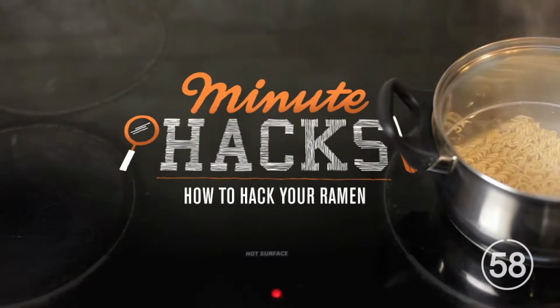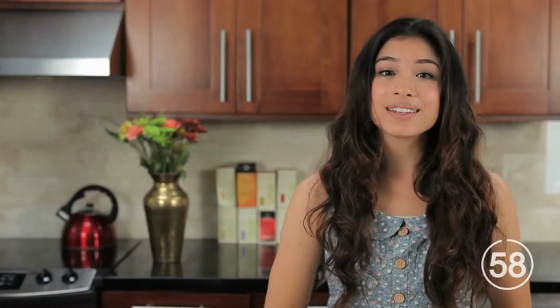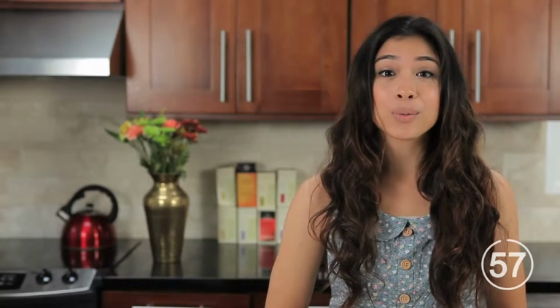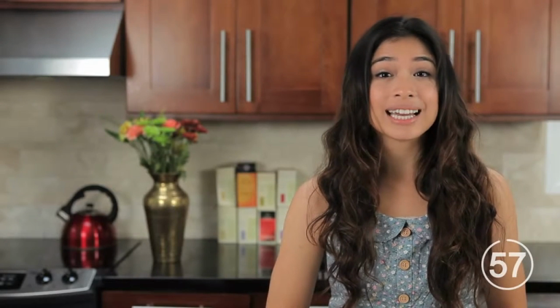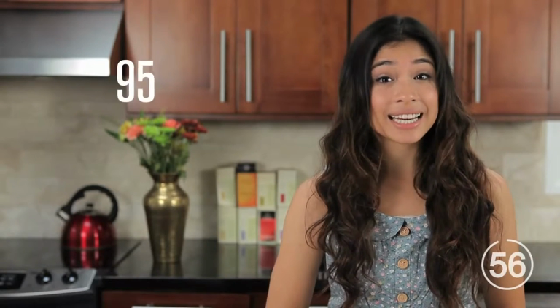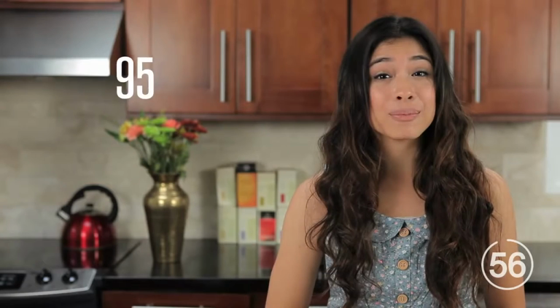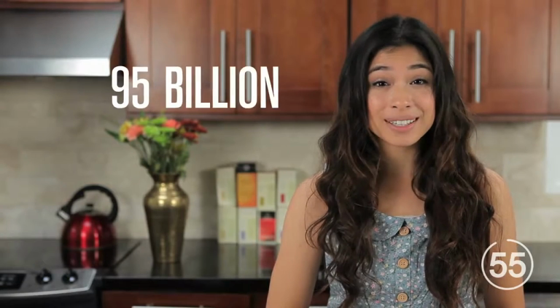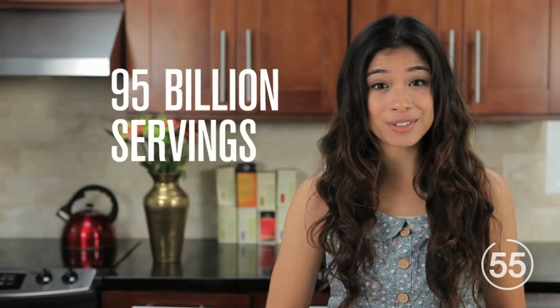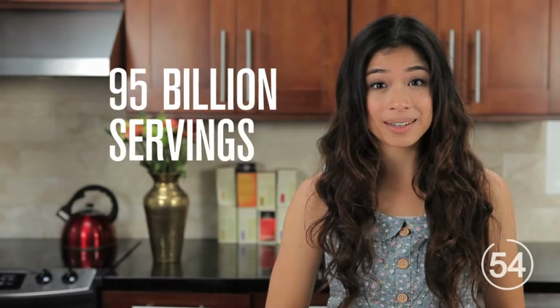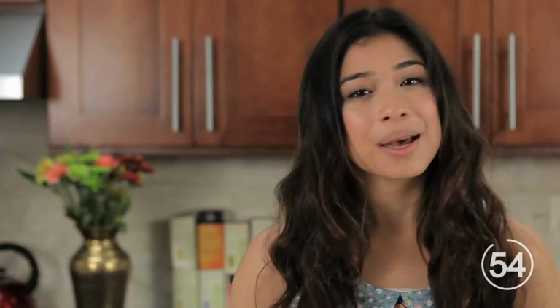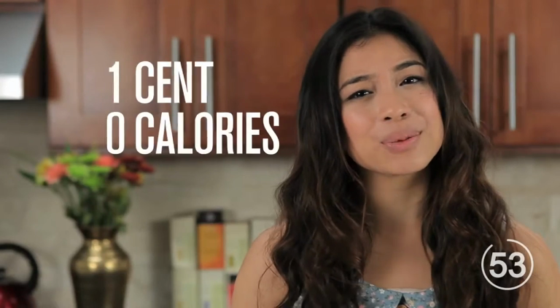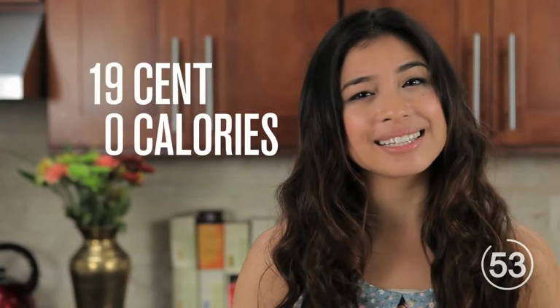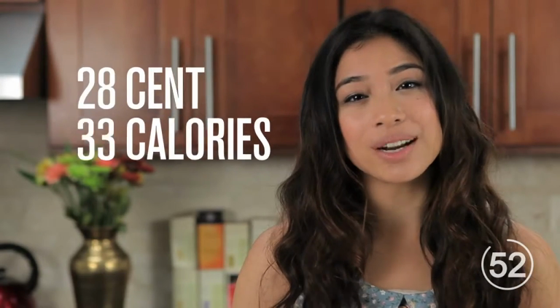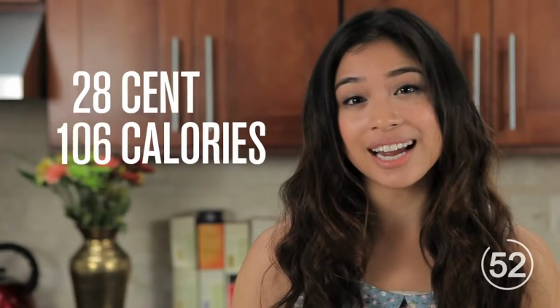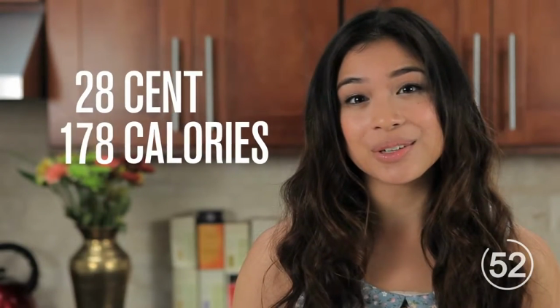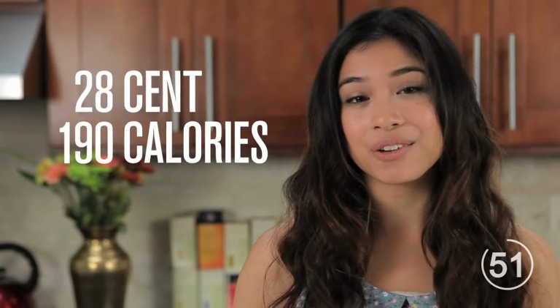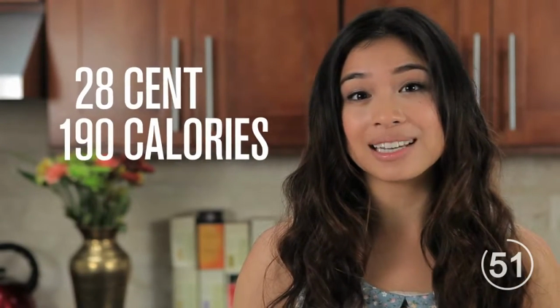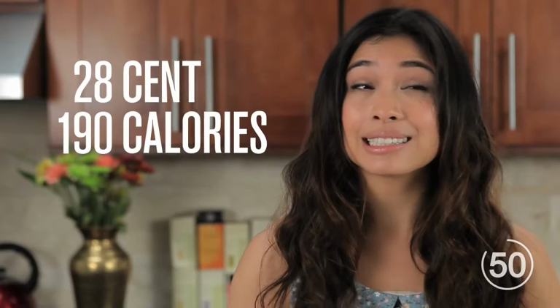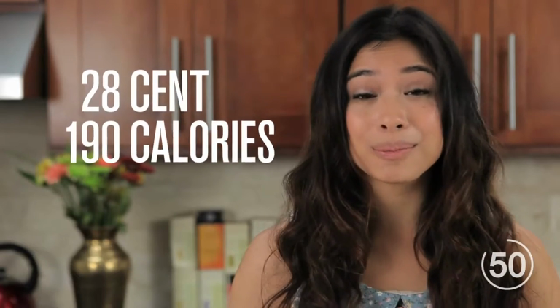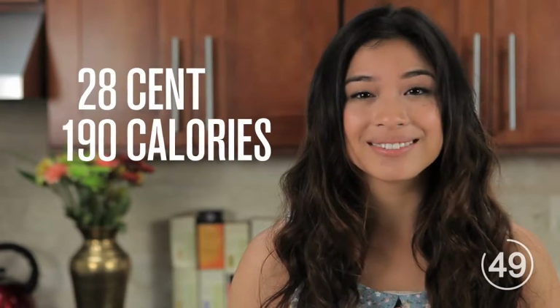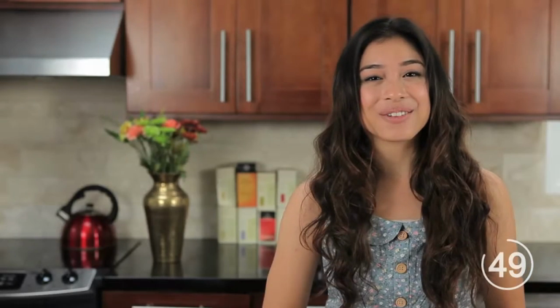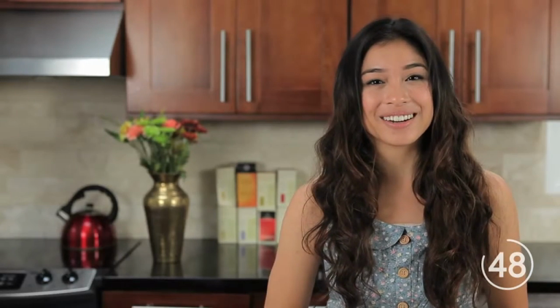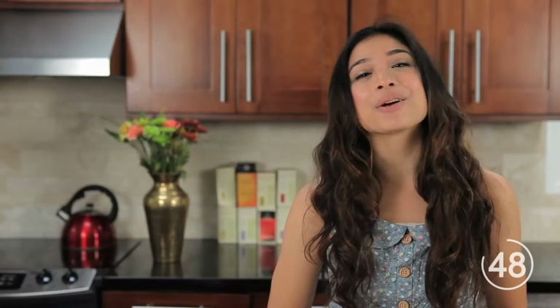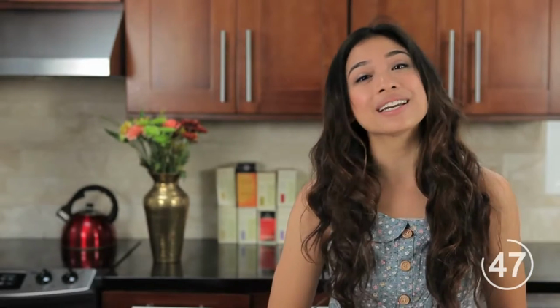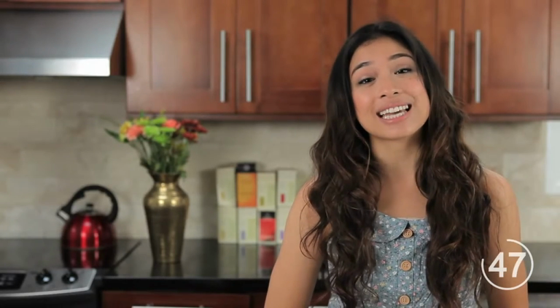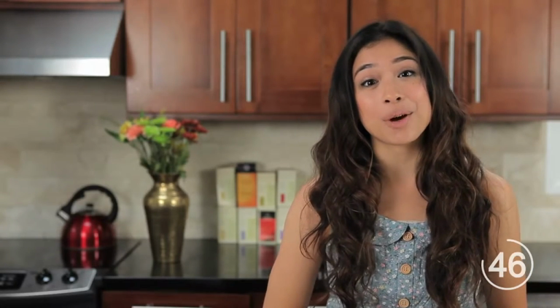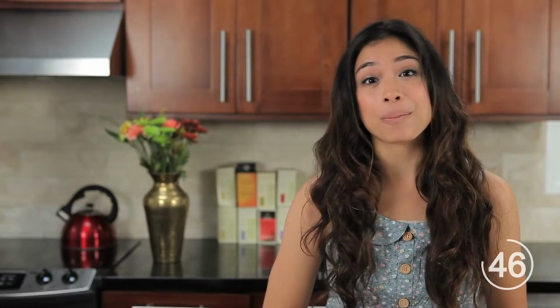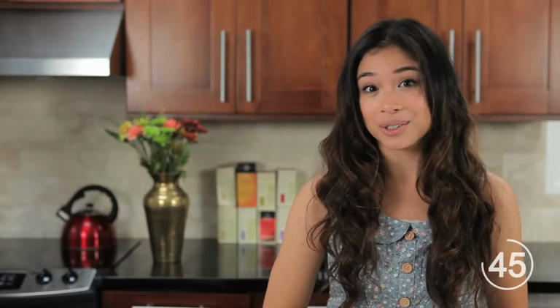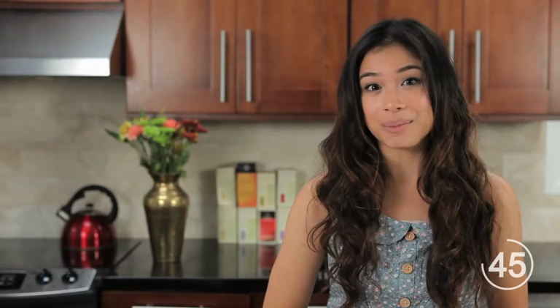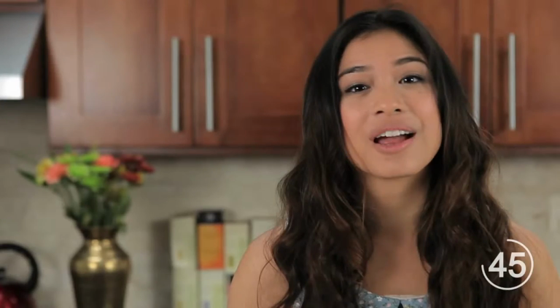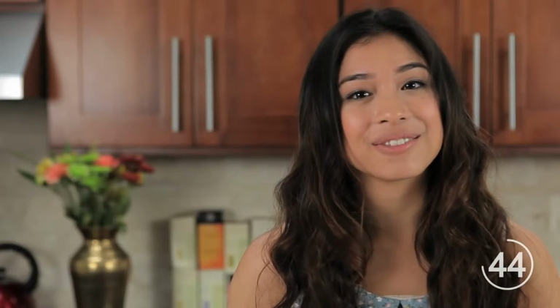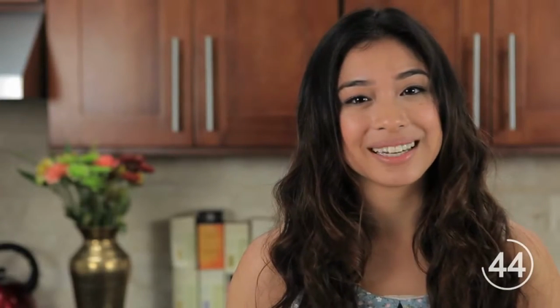In 2011, the world ate 95 billion servings of ramen. But if the 28-cent, 190-calorie serving of ramen is getting a little bit boring, have no fear. There are plenty of ways to hack your ramen for a multicultural dinner menu for every day of the school week.